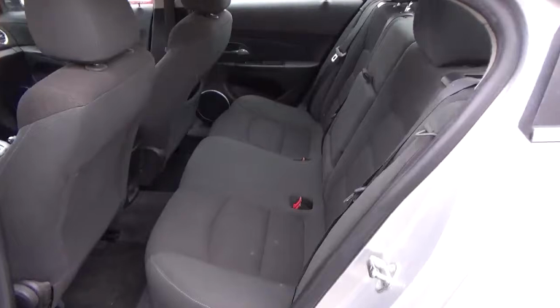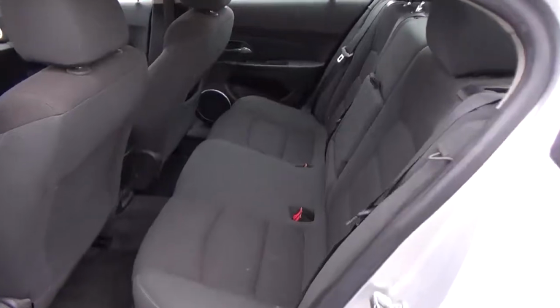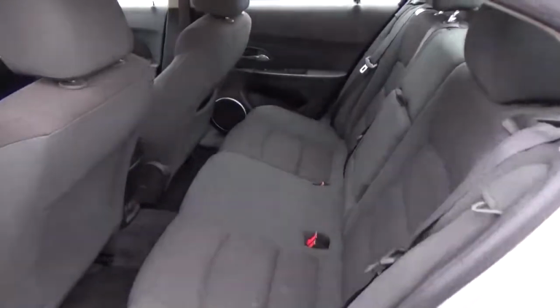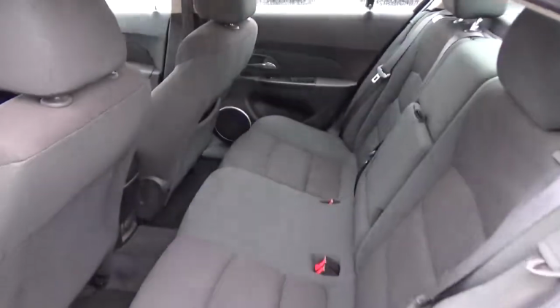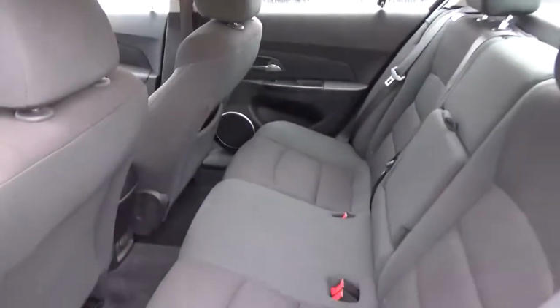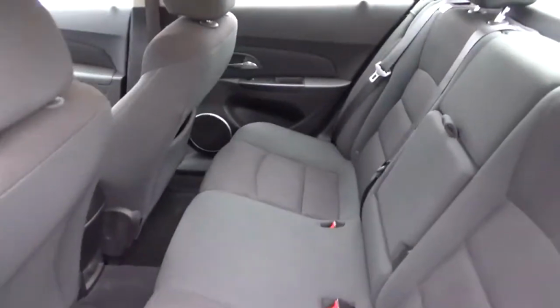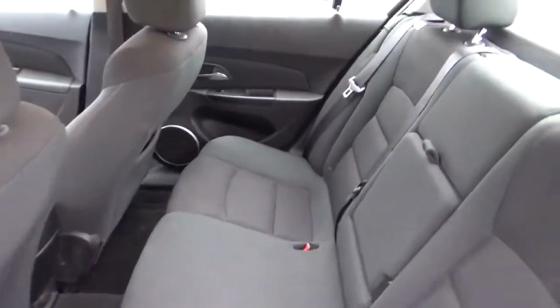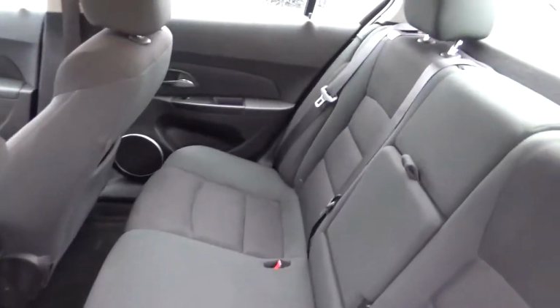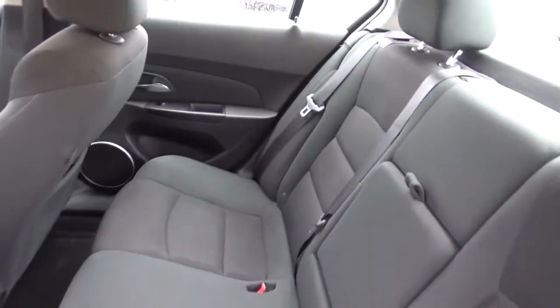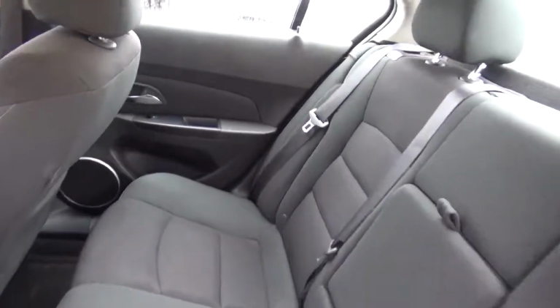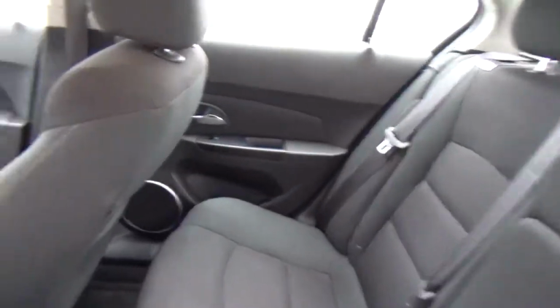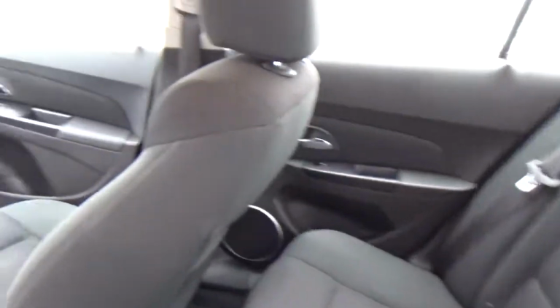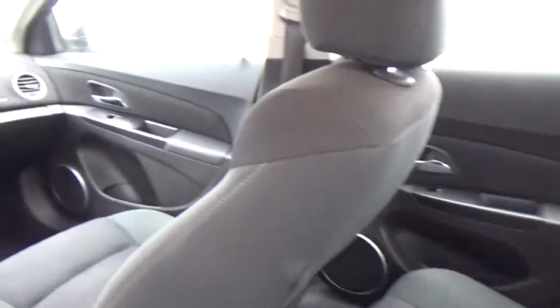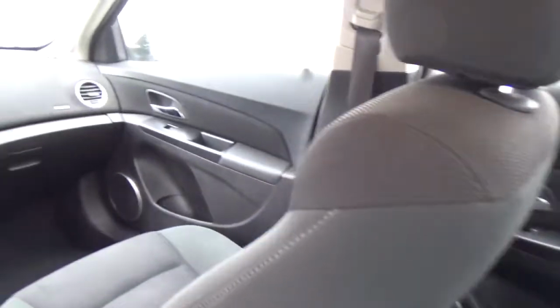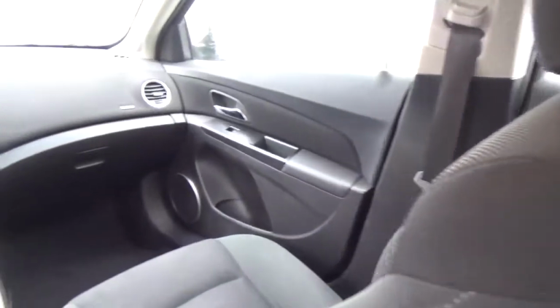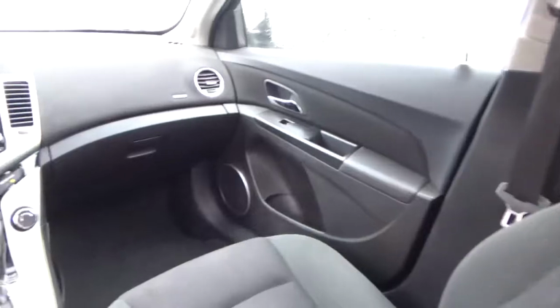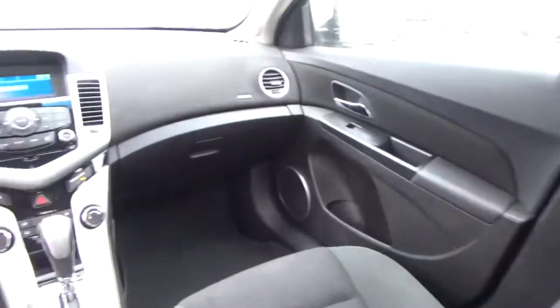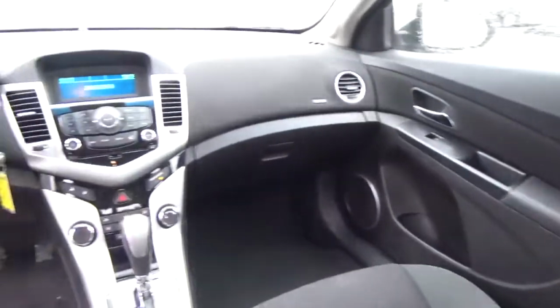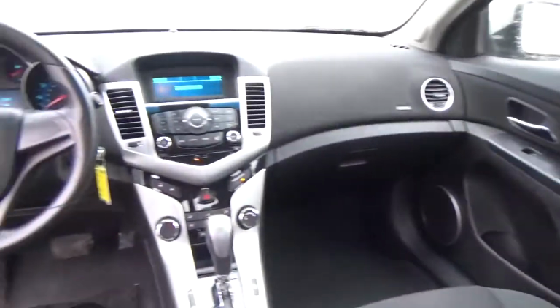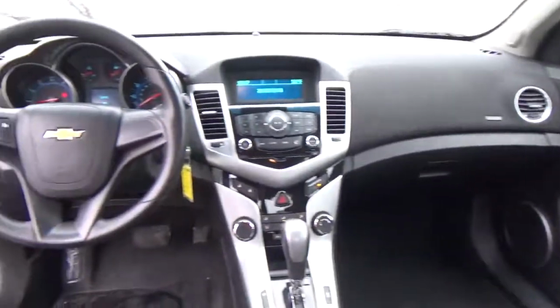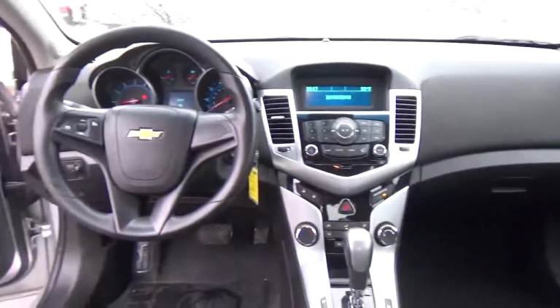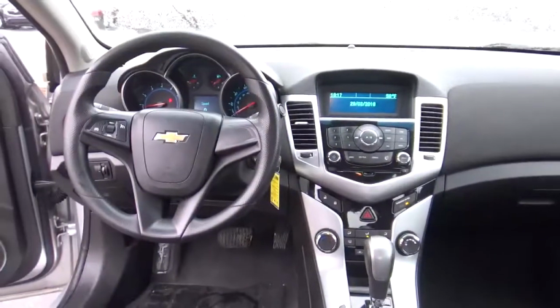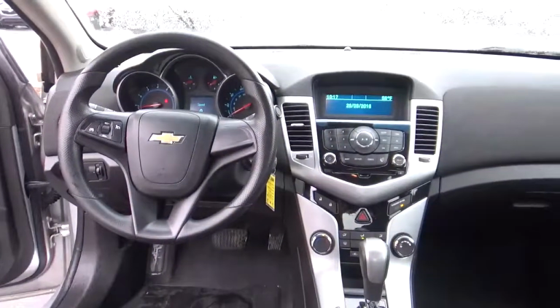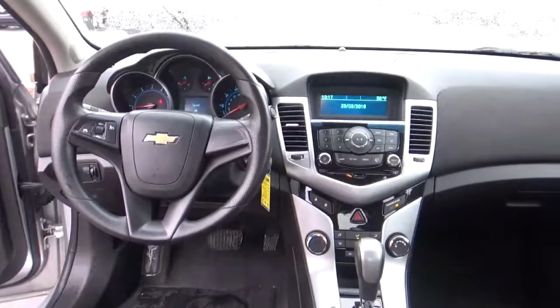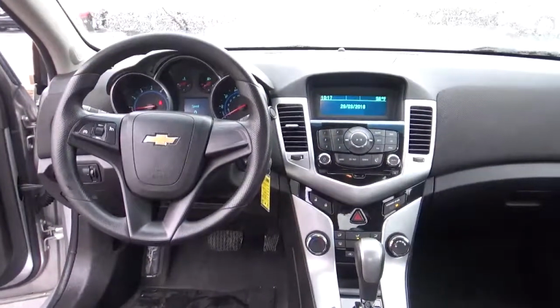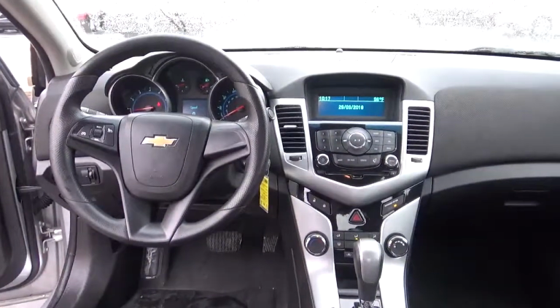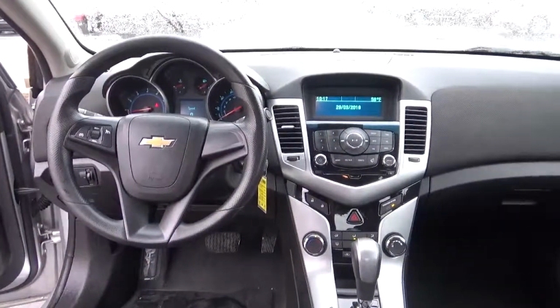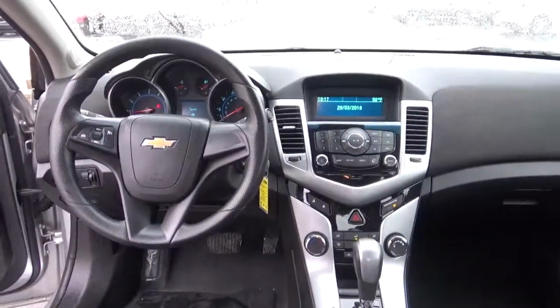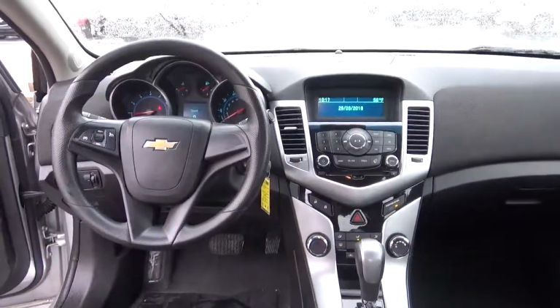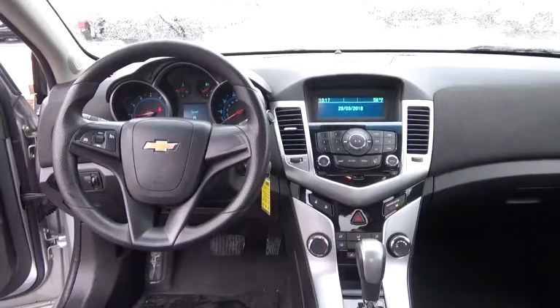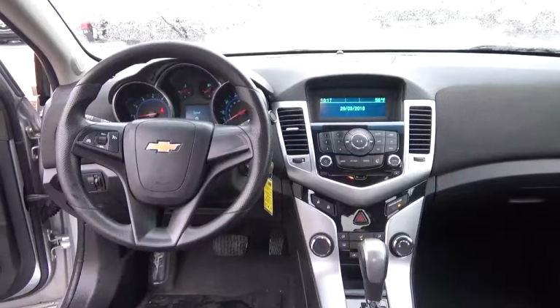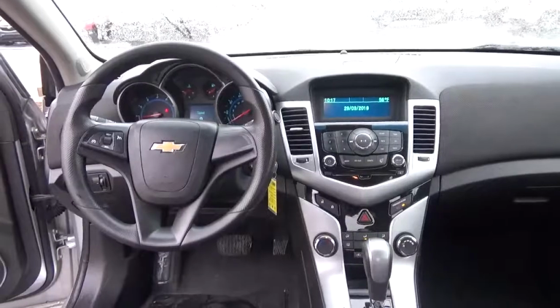Folding rear seat. Come check us out at H2C Automotive on the west side of Columbus.